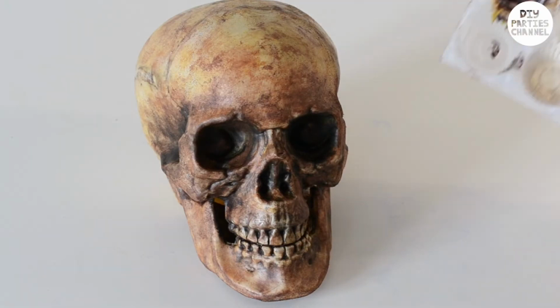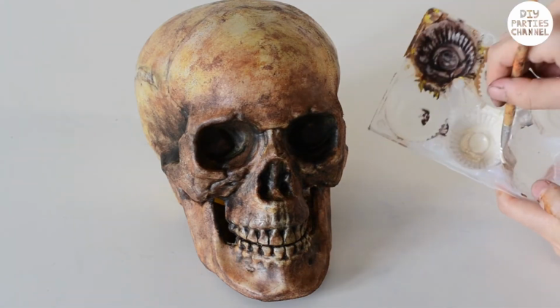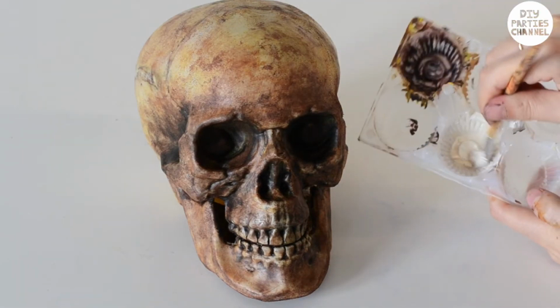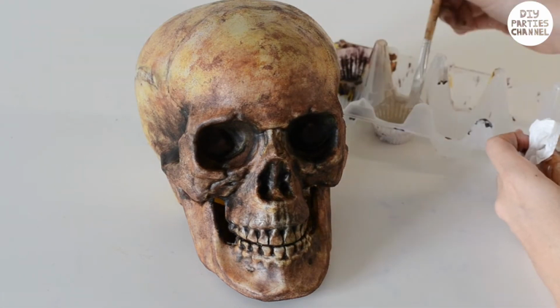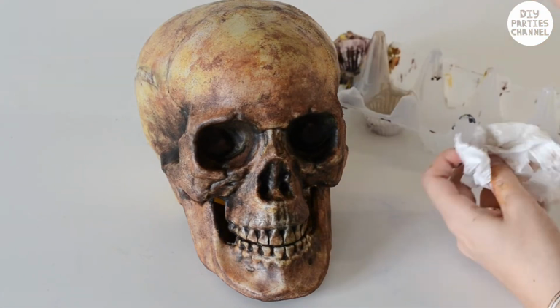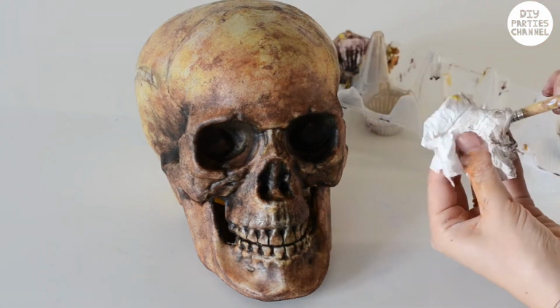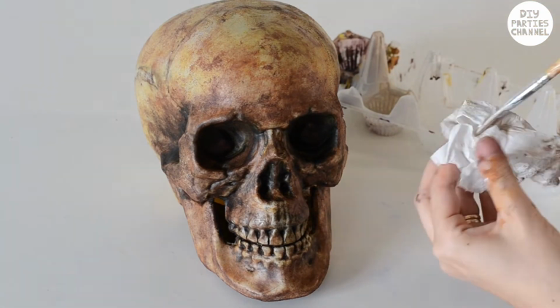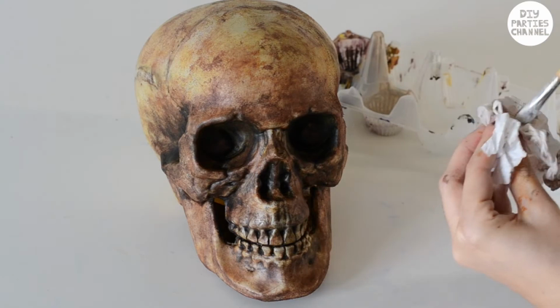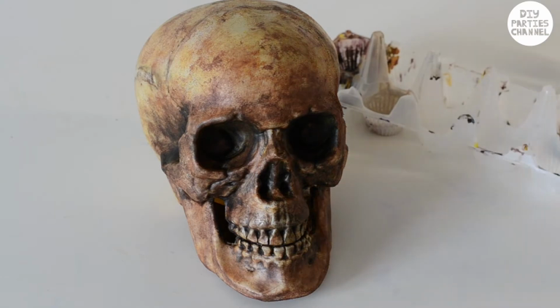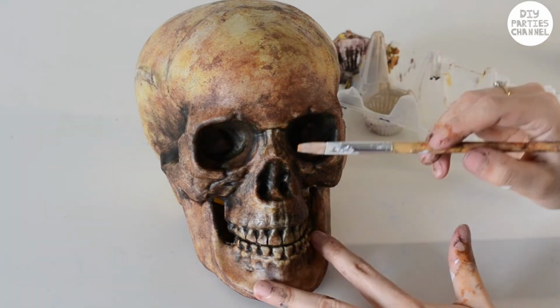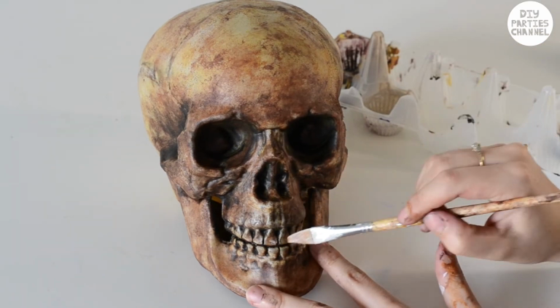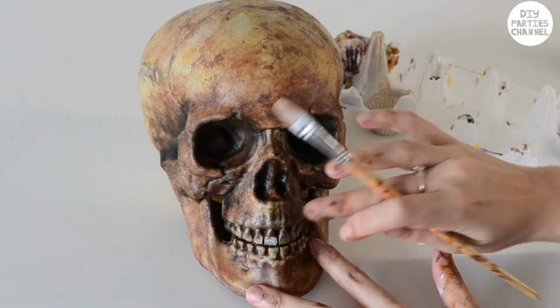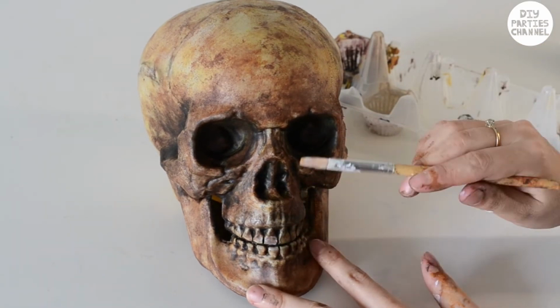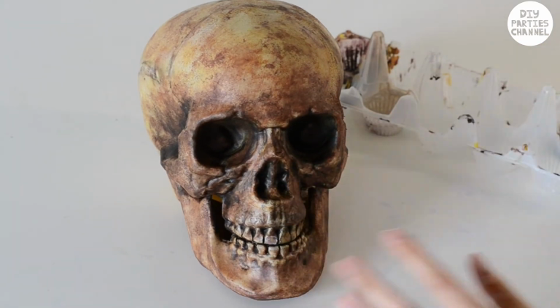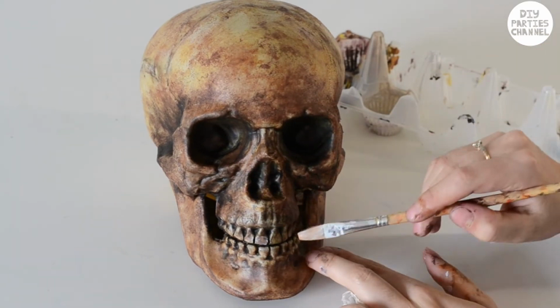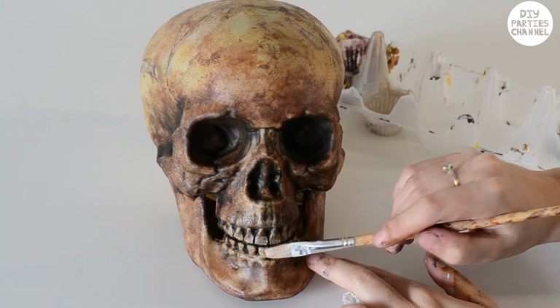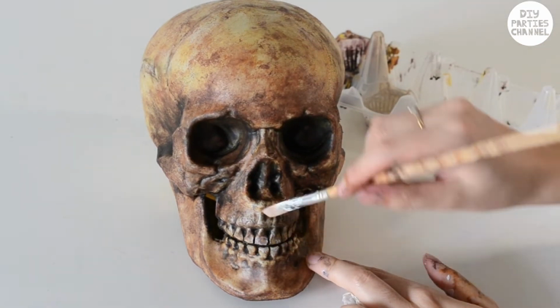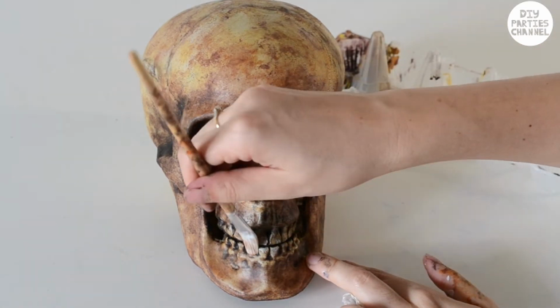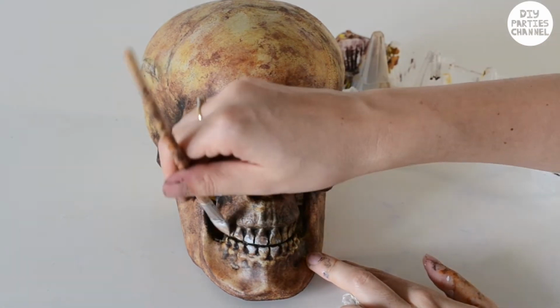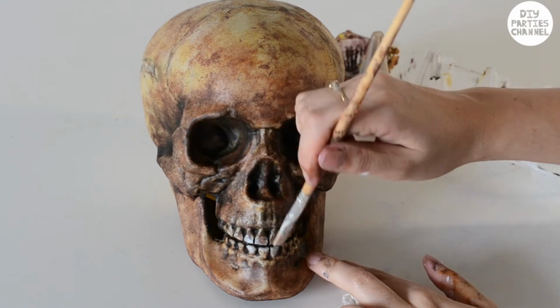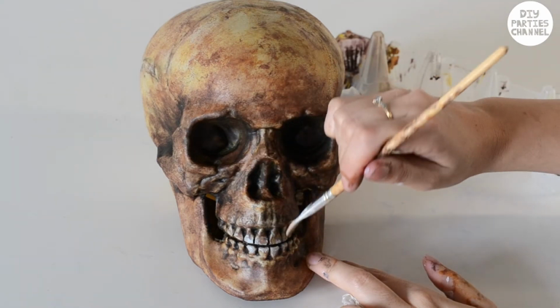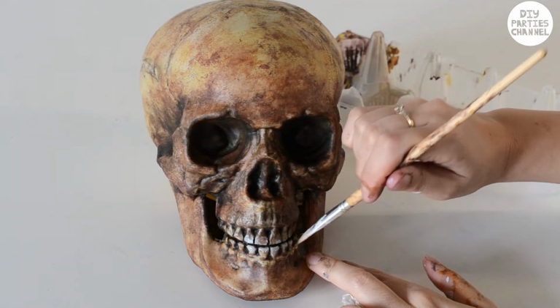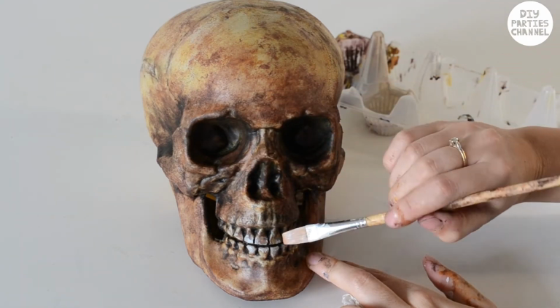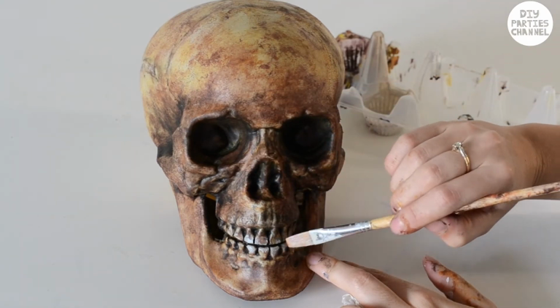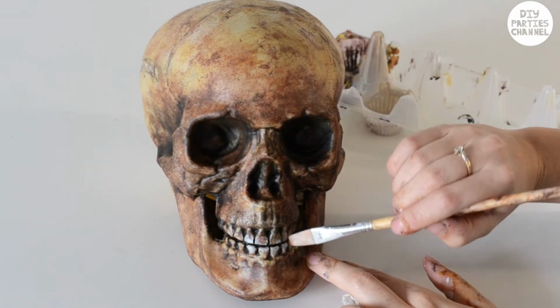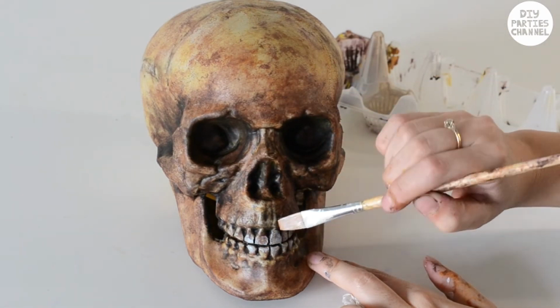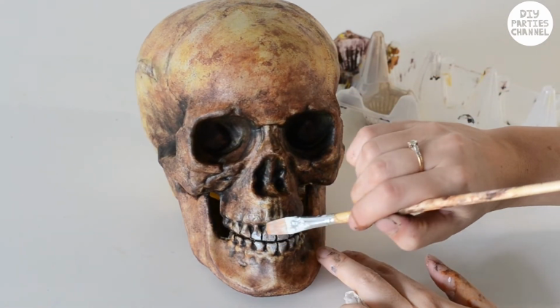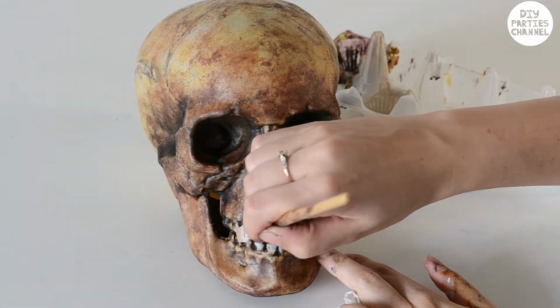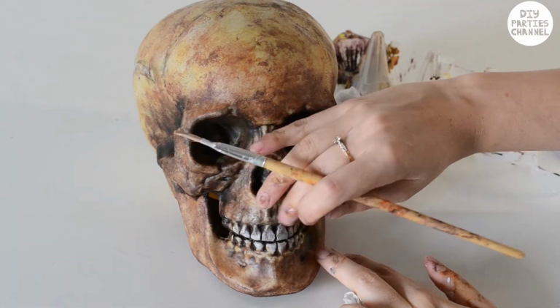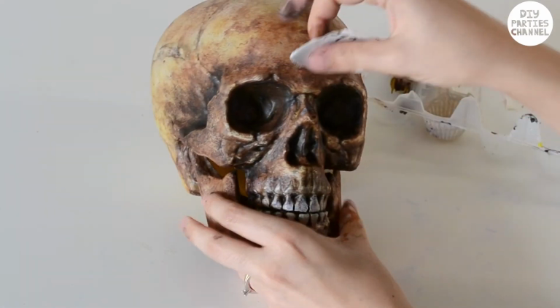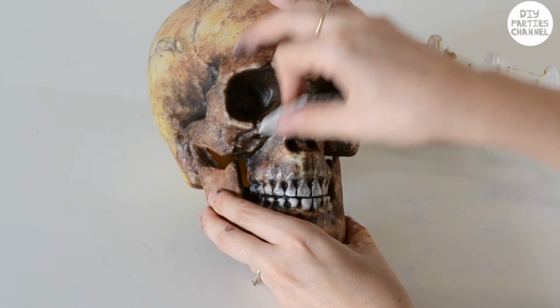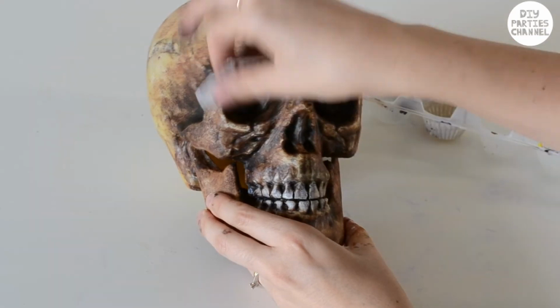I then went over the teeth with a little bit of off-white colour — I just wanted a little bit on my brush so I wiped off some paint with some tissue paper. Finally I highlighted any areas that I wanted by lightly scraping with my fine grit sandpaper.